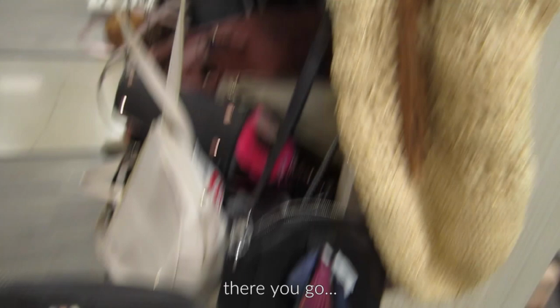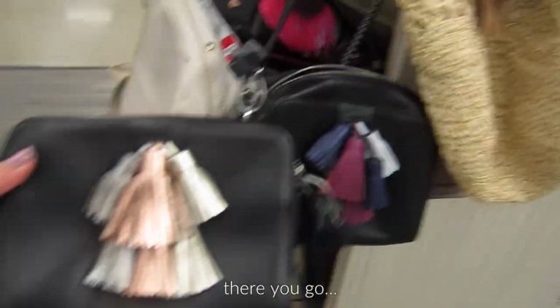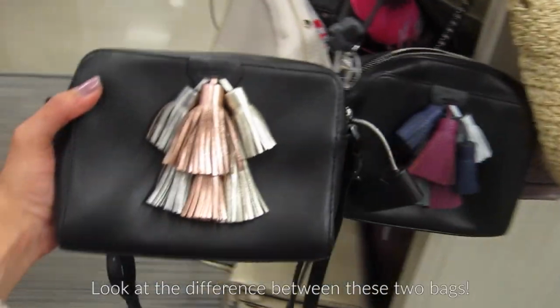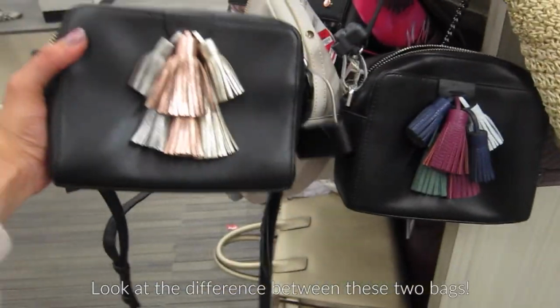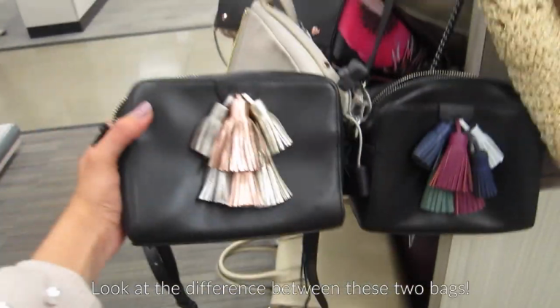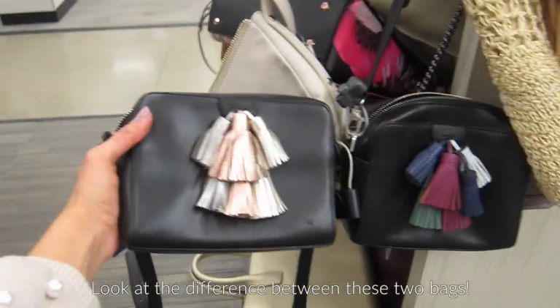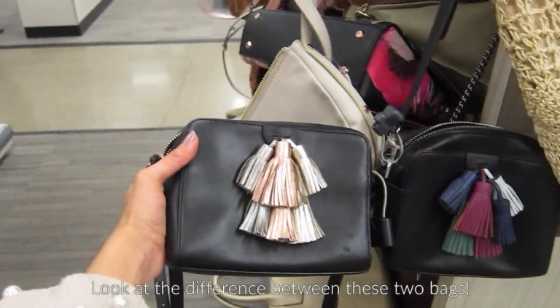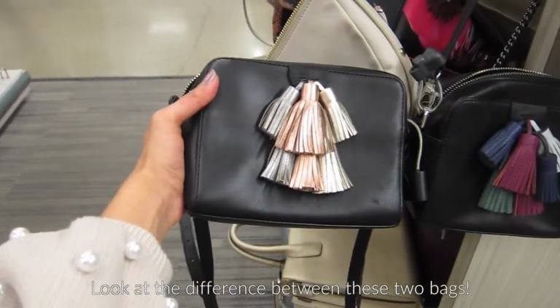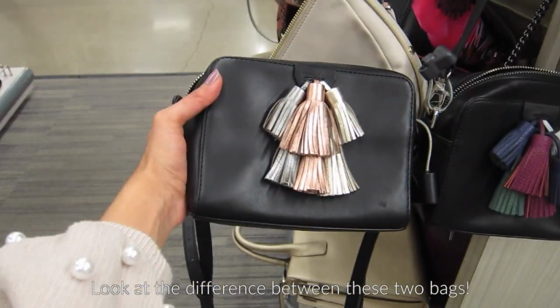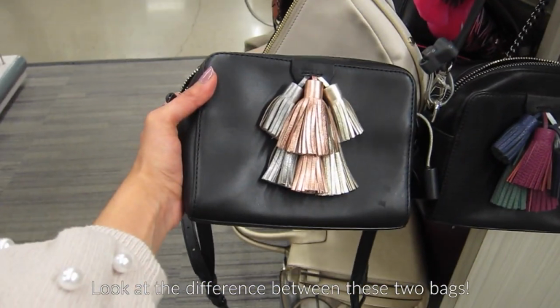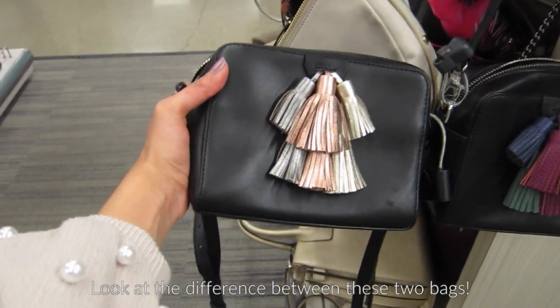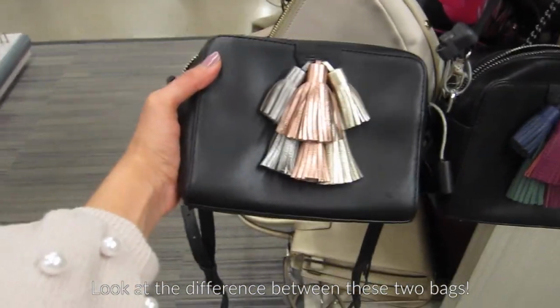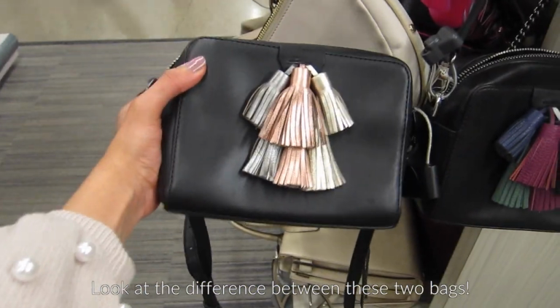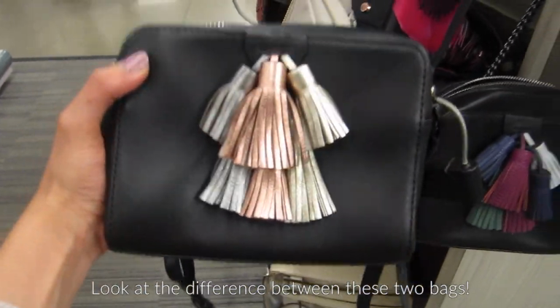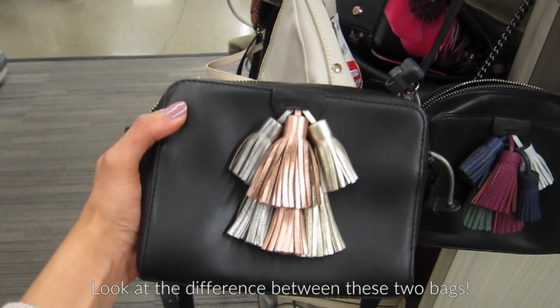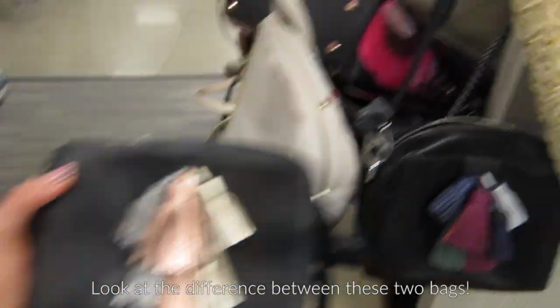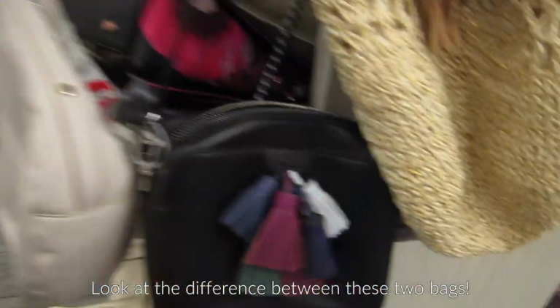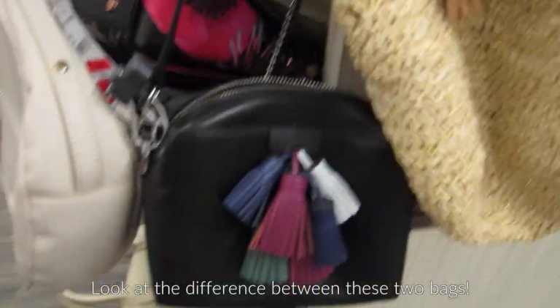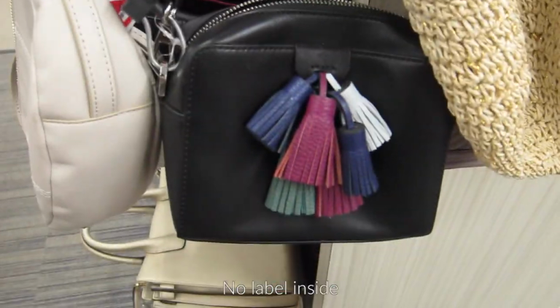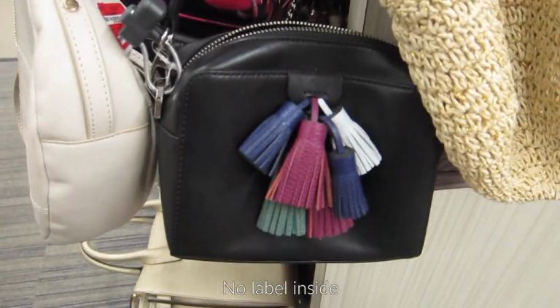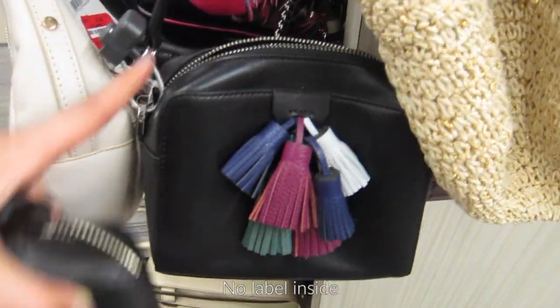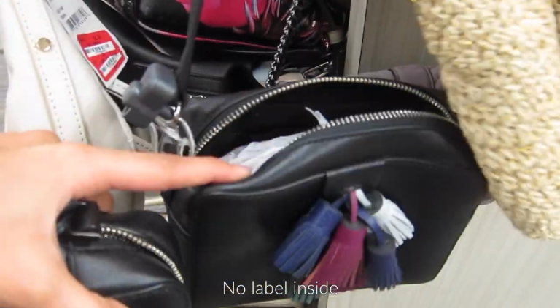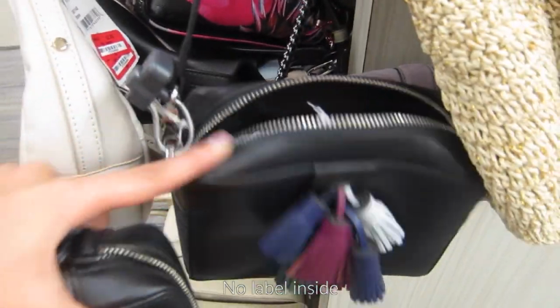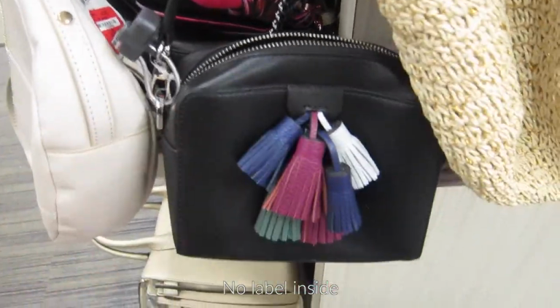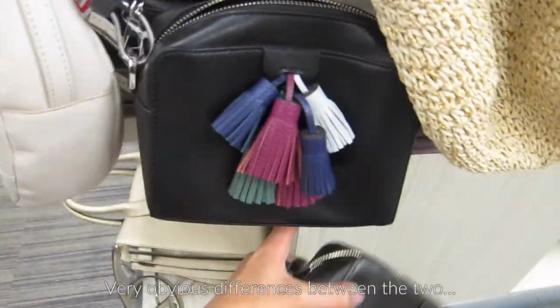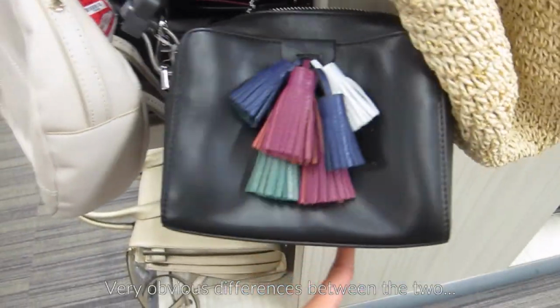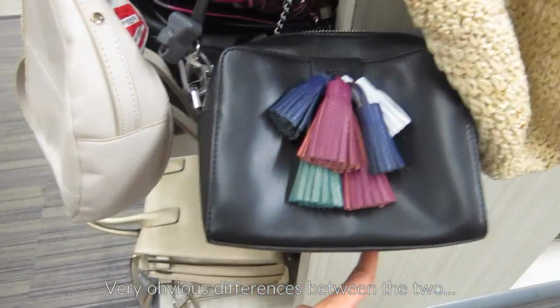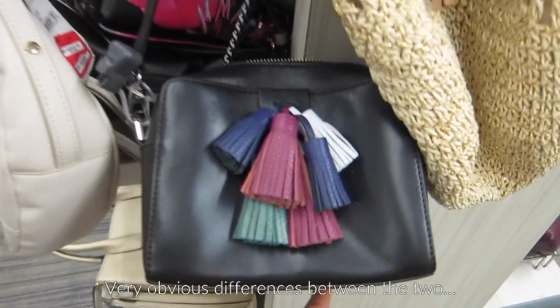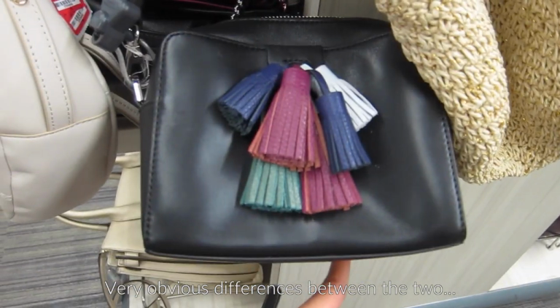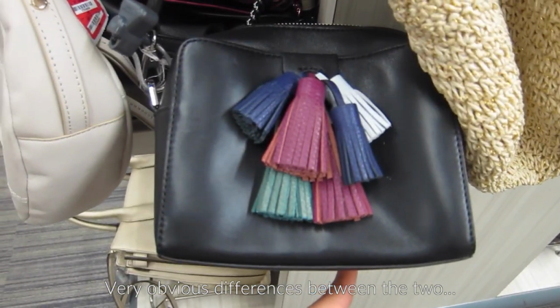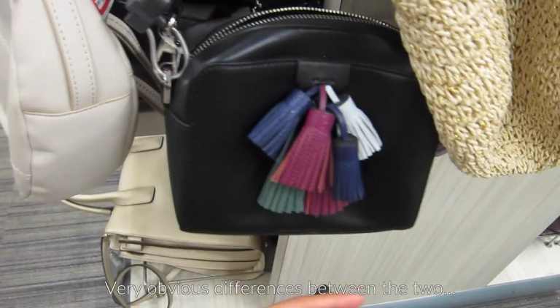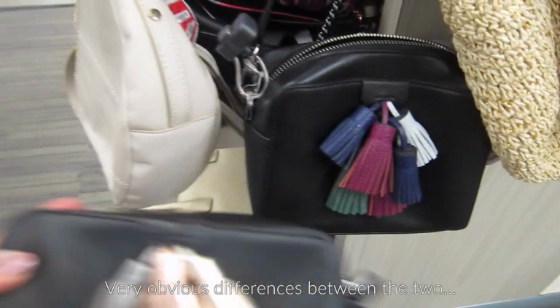Look at the difference between these two bags — one is damaged with the original authenticity label inside, and the other has no label inside. There are very obvious differences between the two.